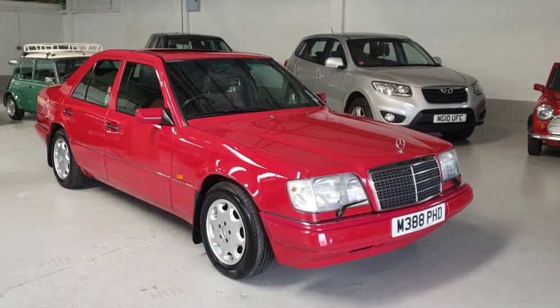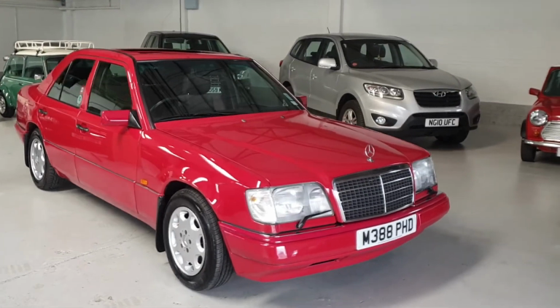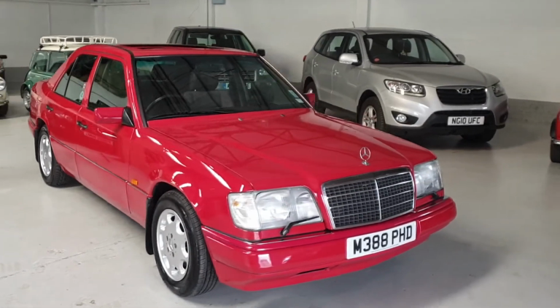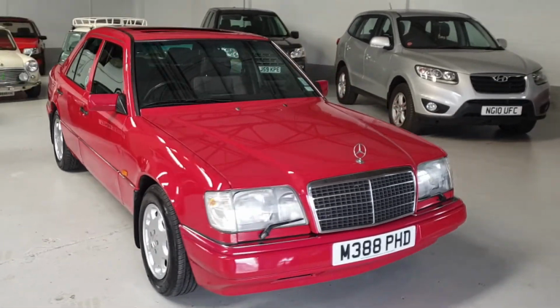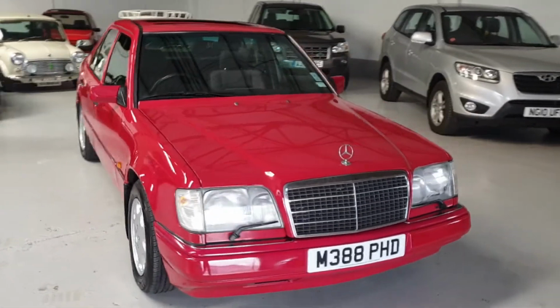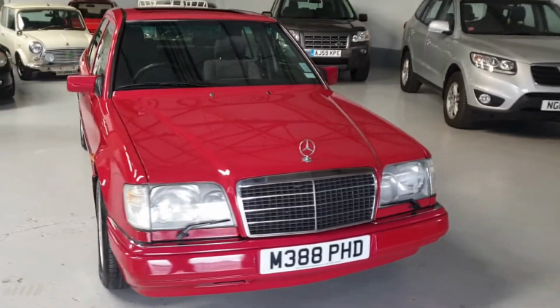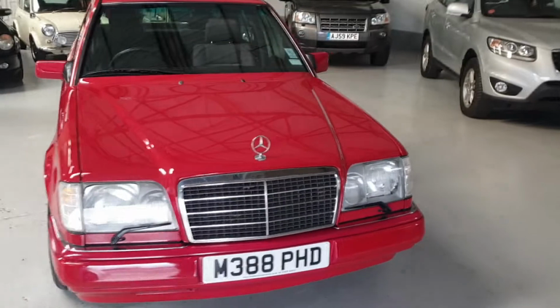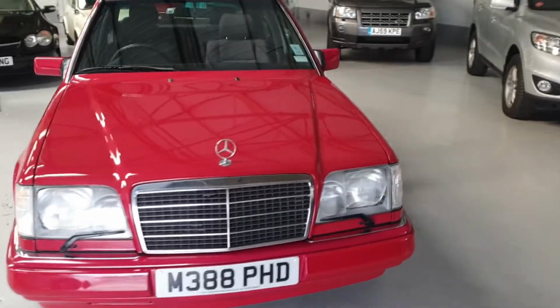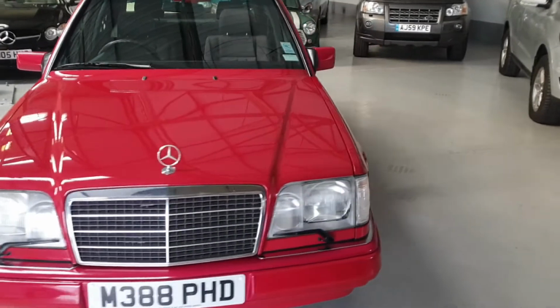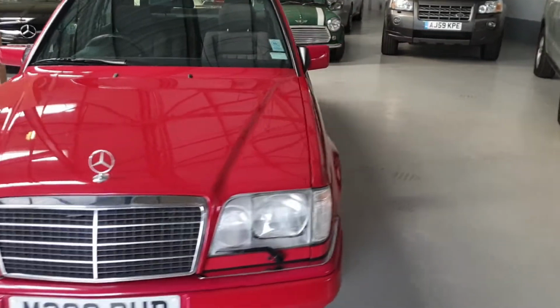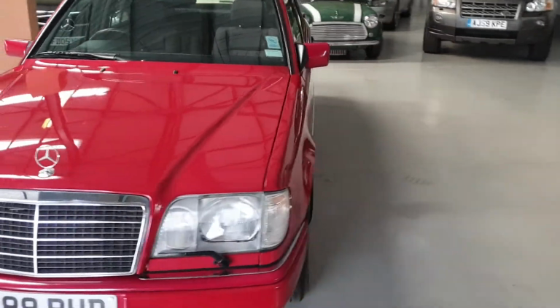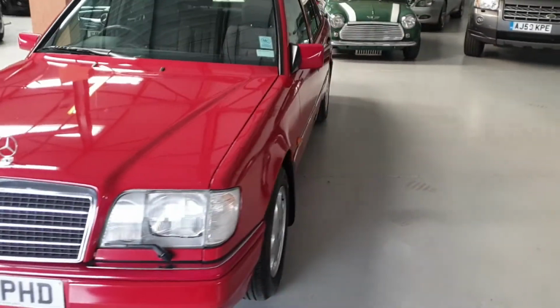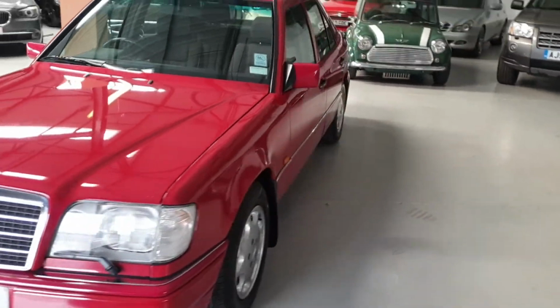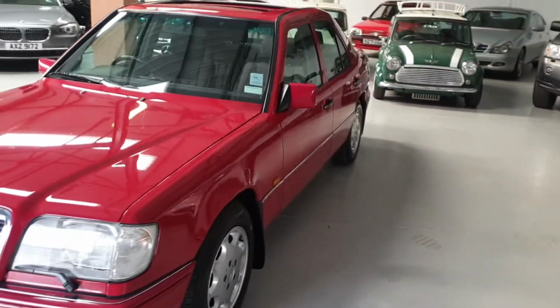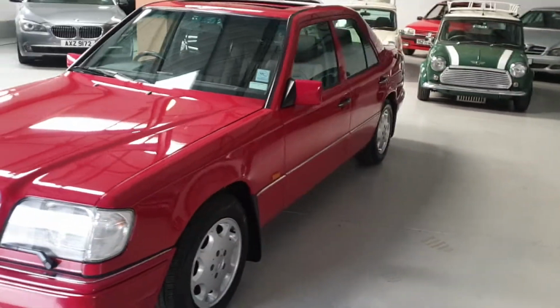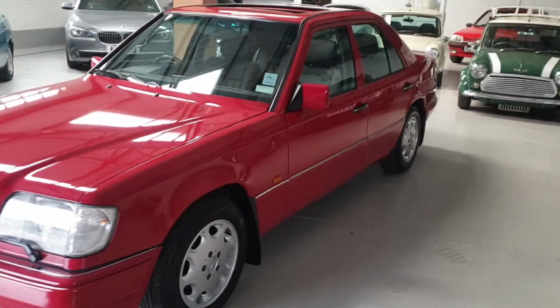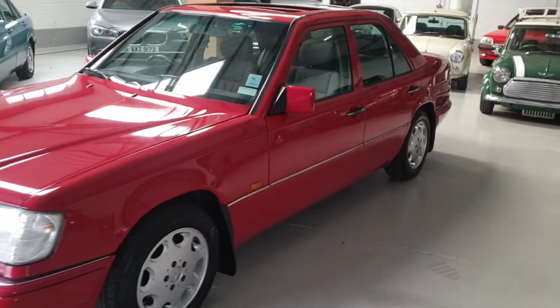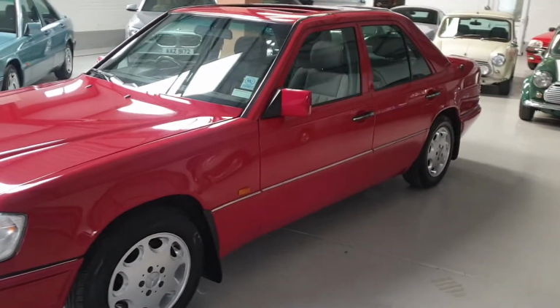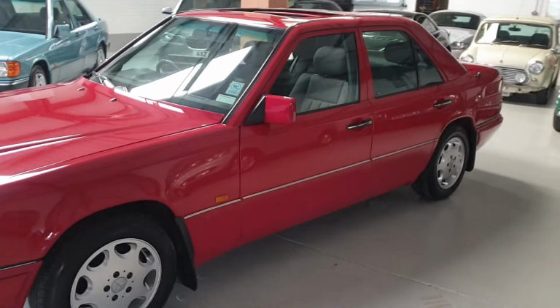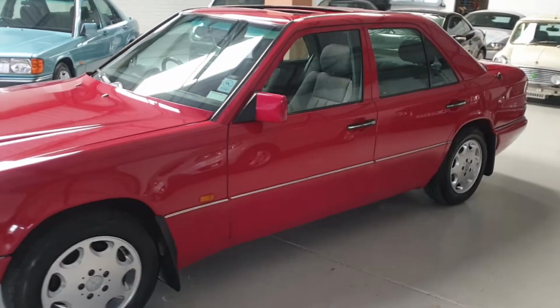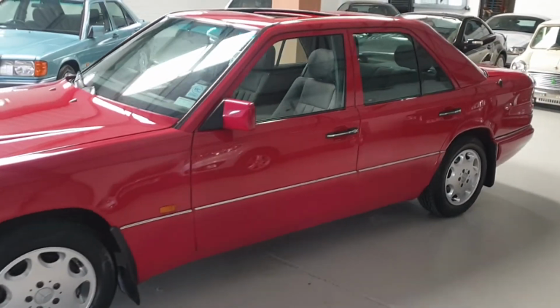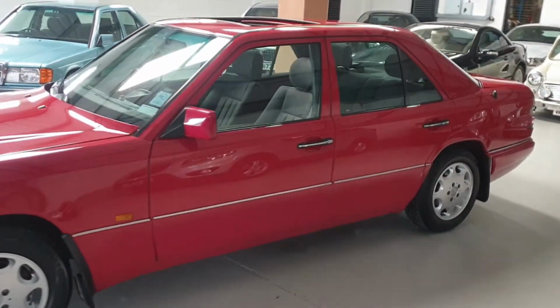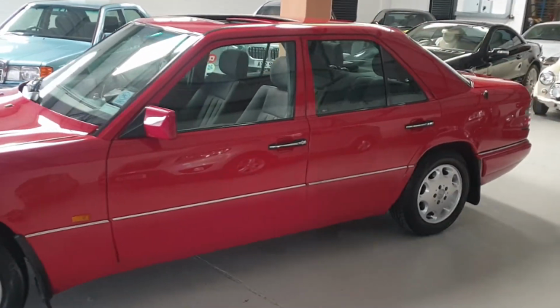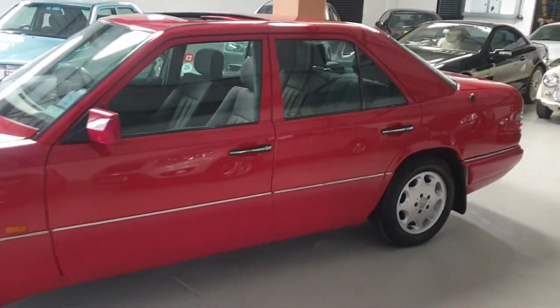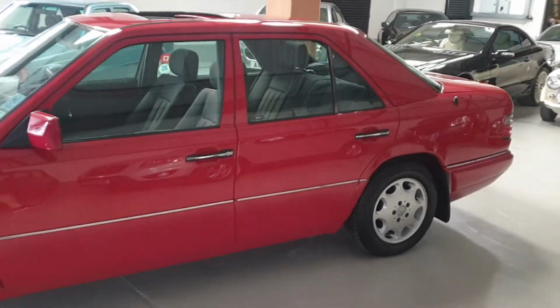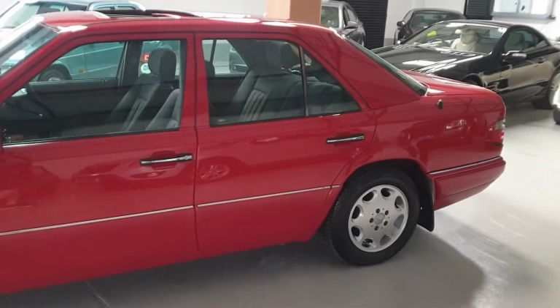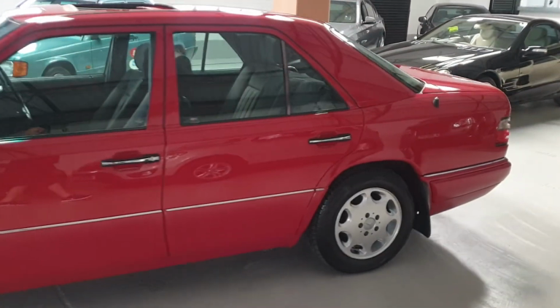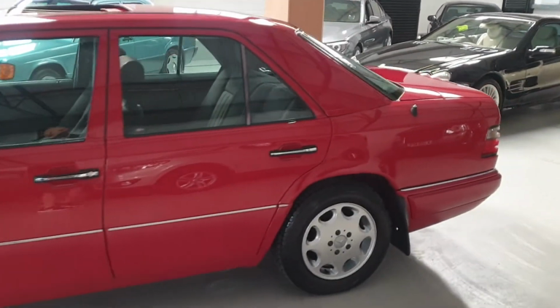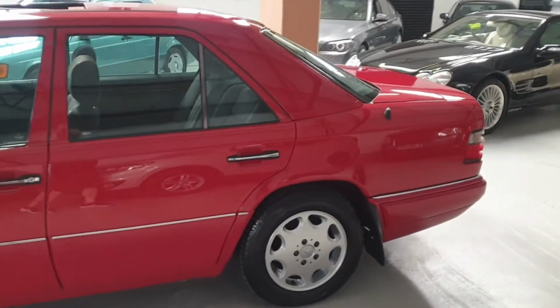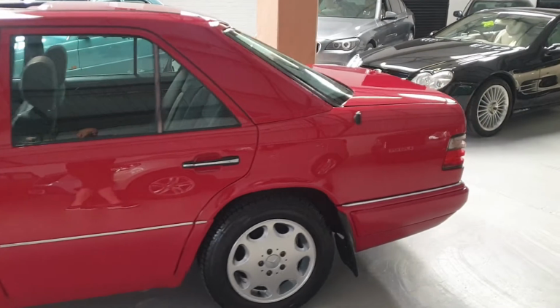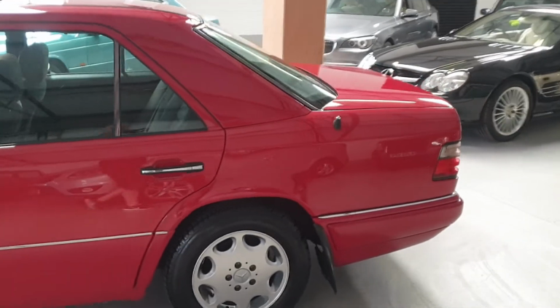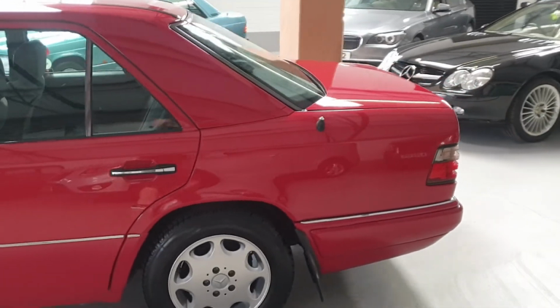This lovely Mercedes-Benz has just been serviced, MoT'd, and is ready to go. Part exchange is available. Check out our website at www.classicminimeeltd.co.uk.